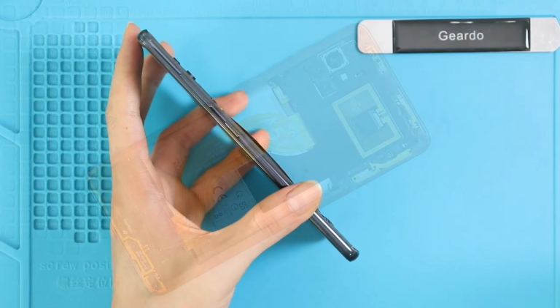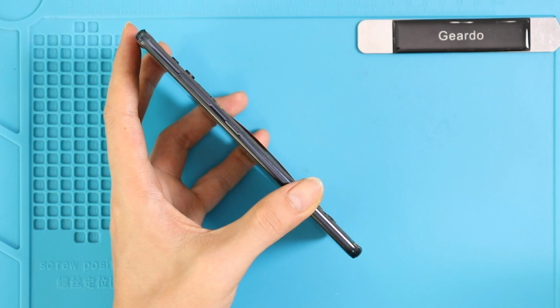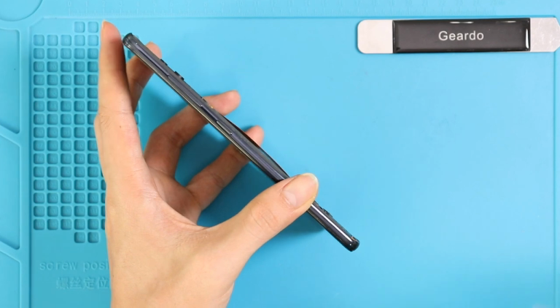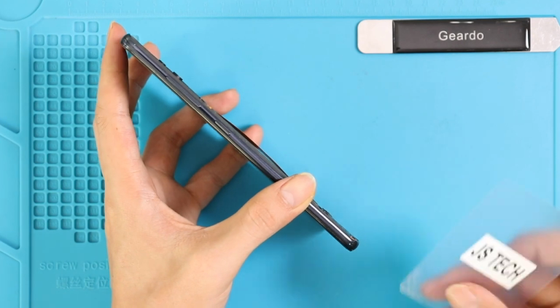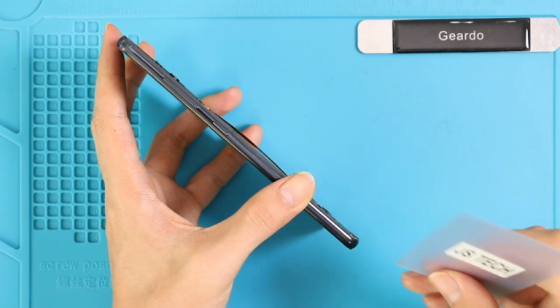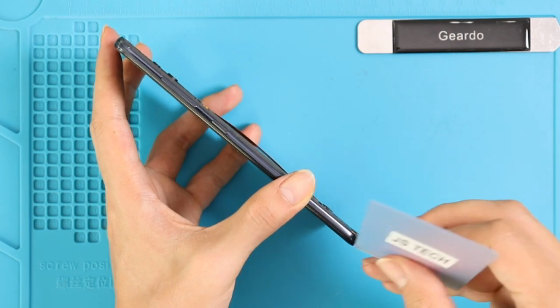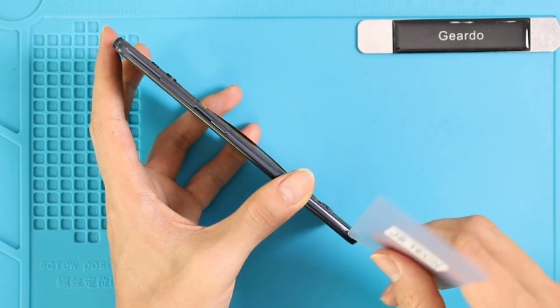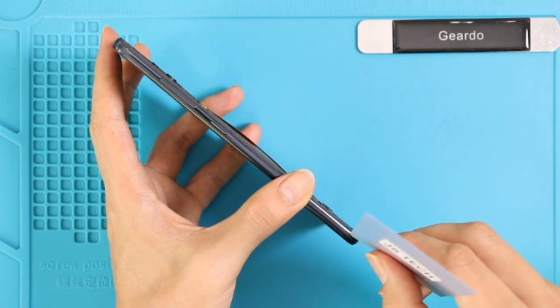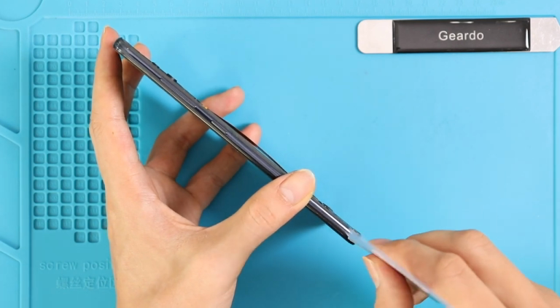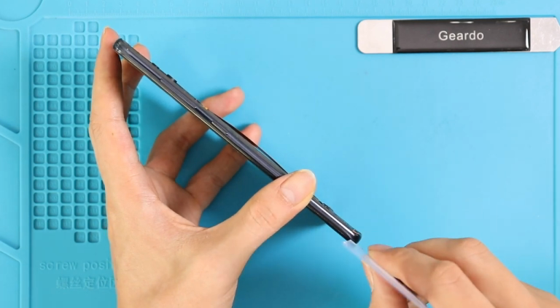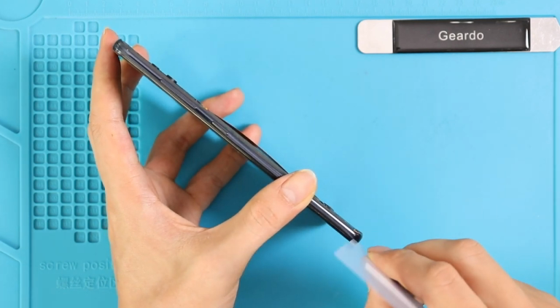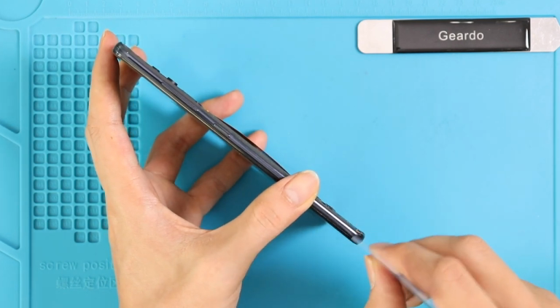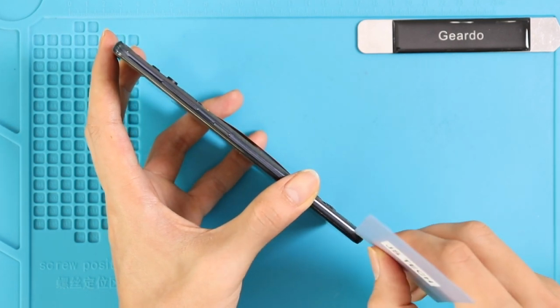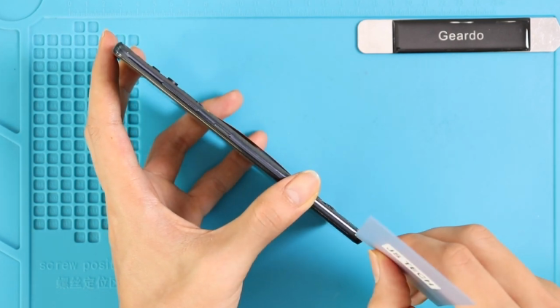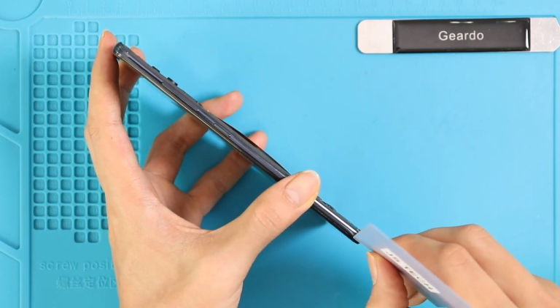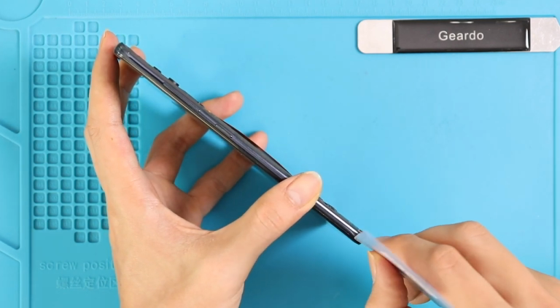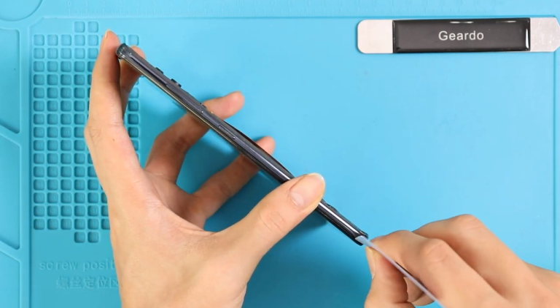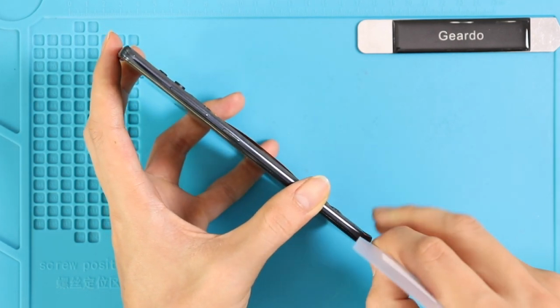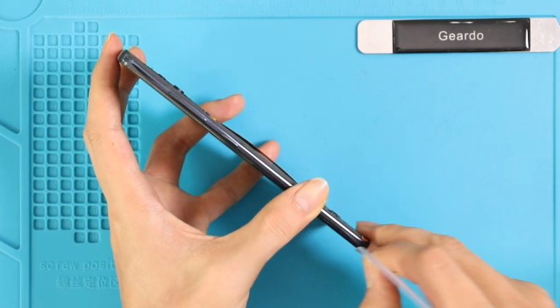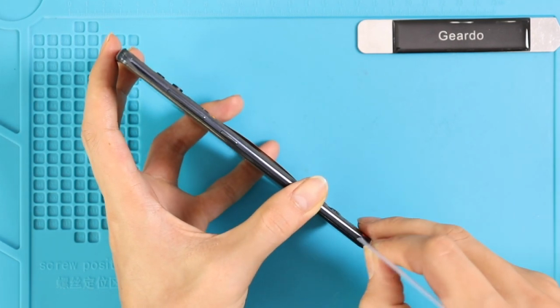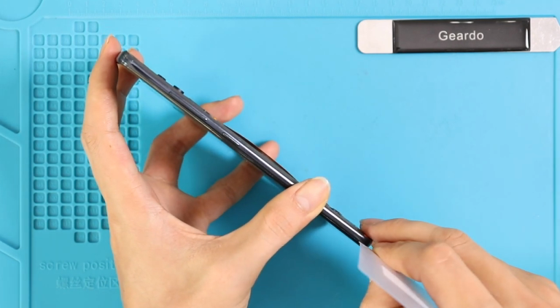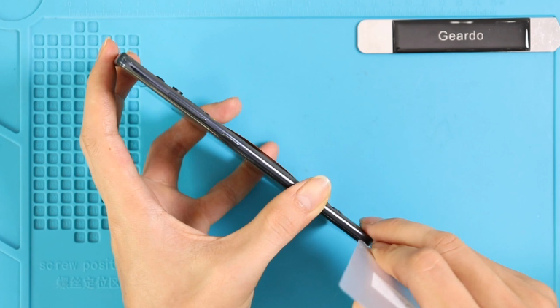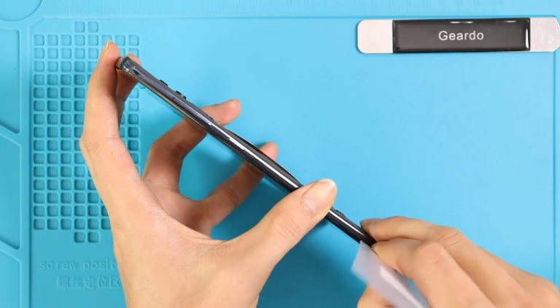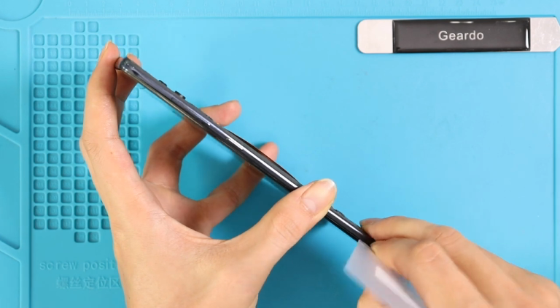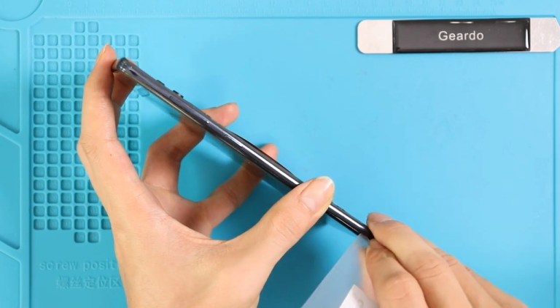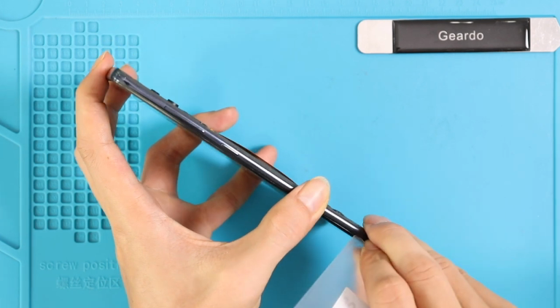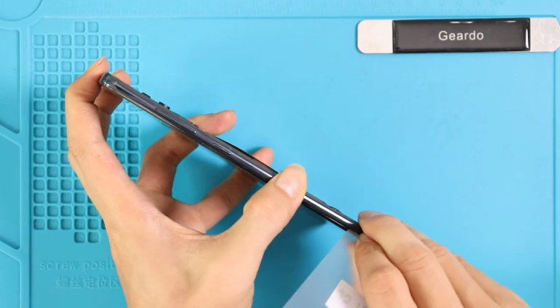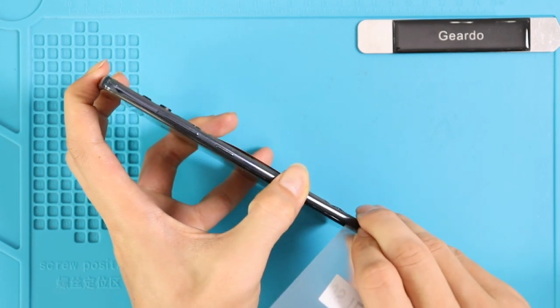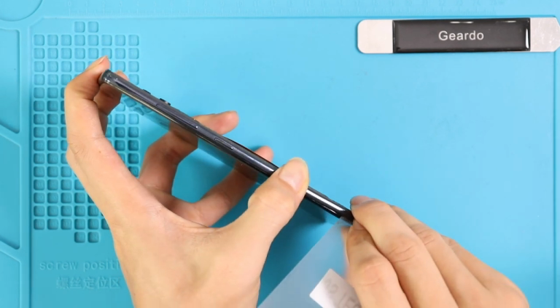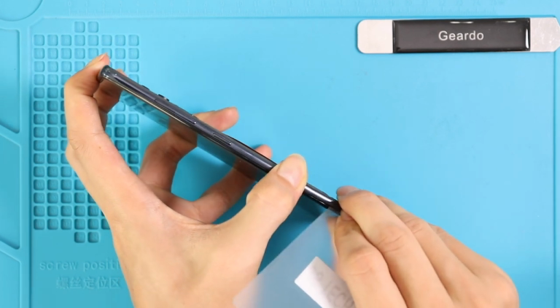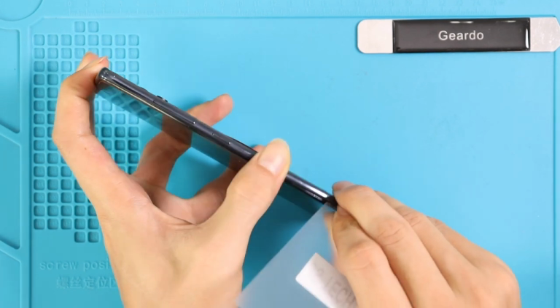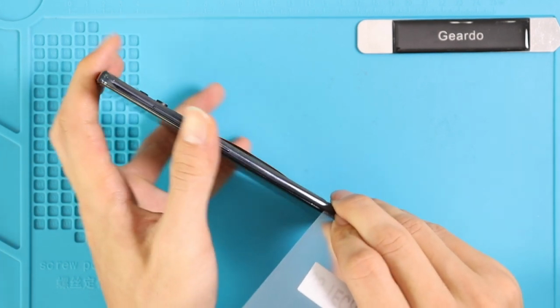Now, using a plastic pry tool, create an opening to separate the back cover frame. Be gentle and work around the edges to undo the plastic clips.